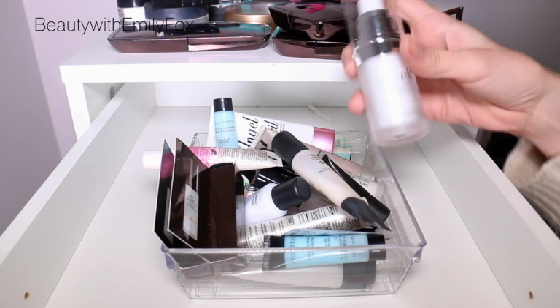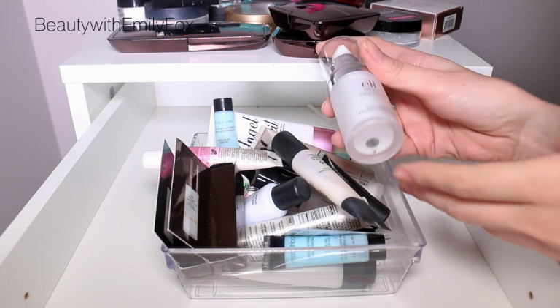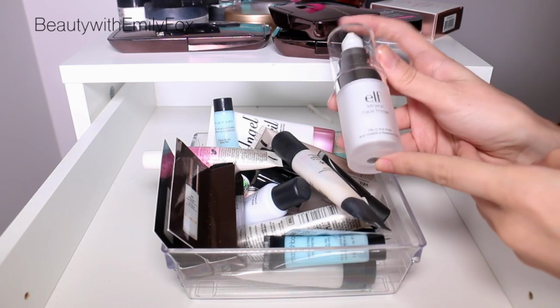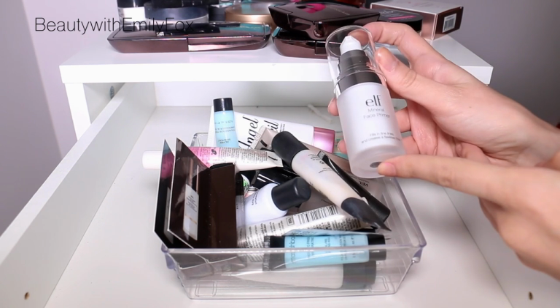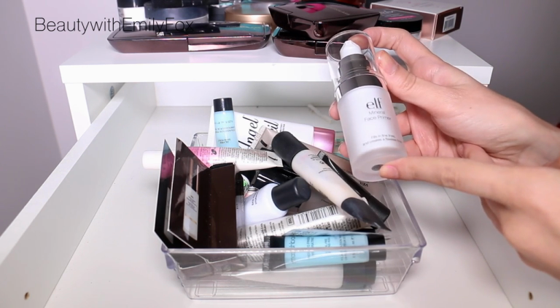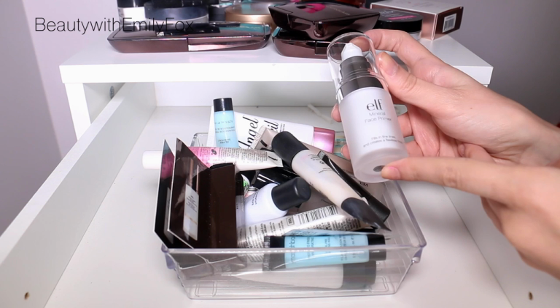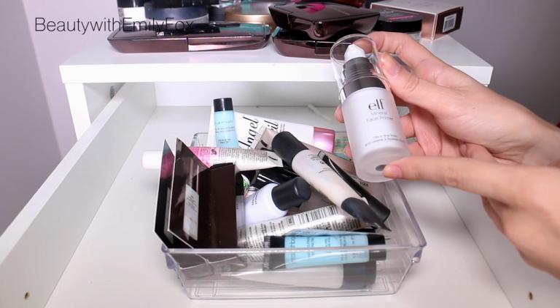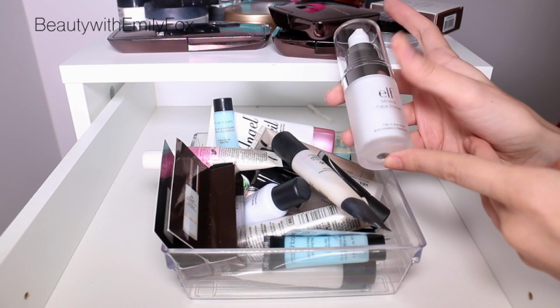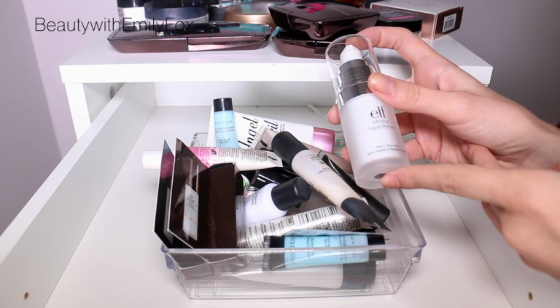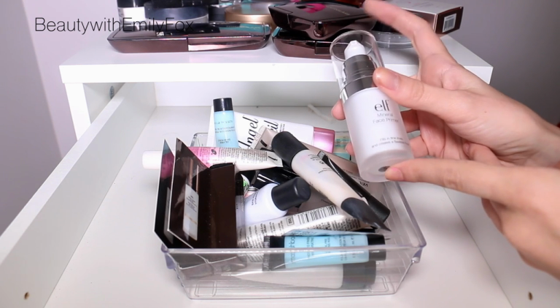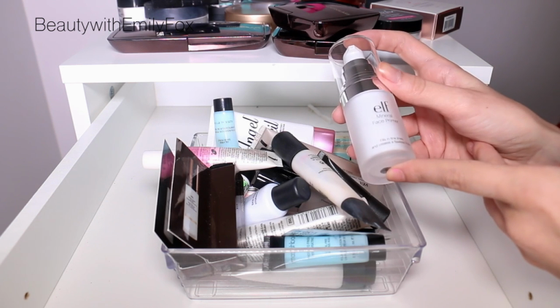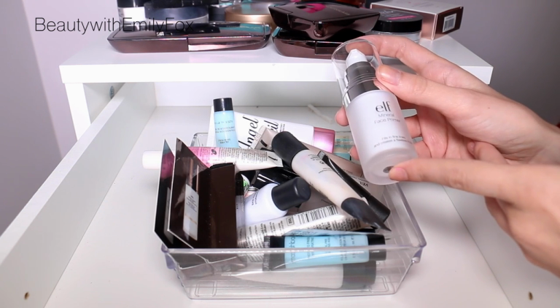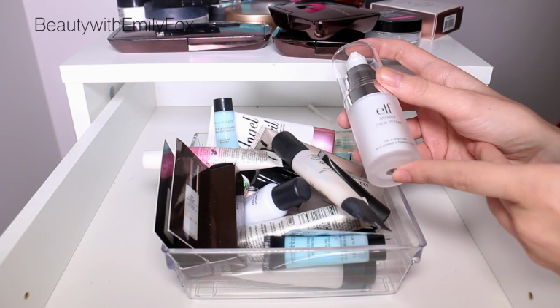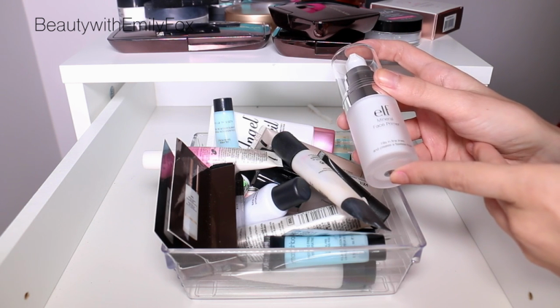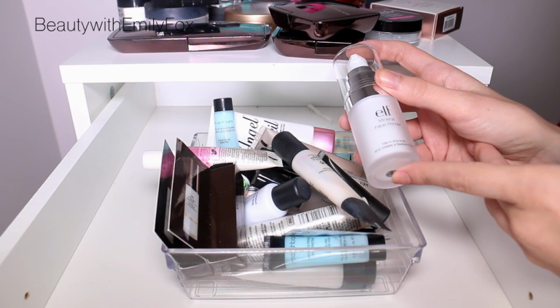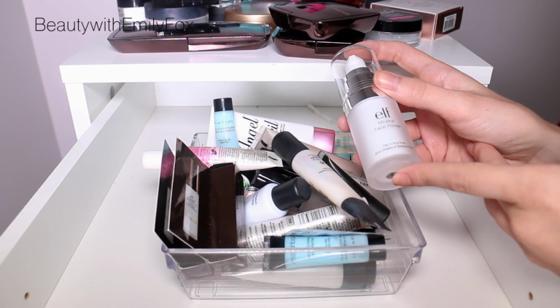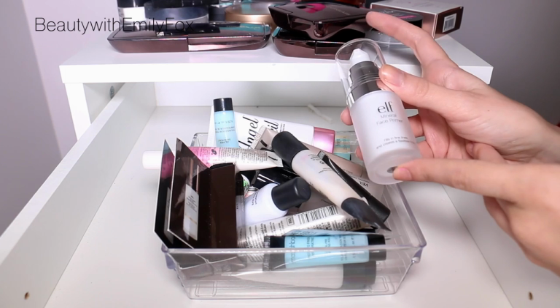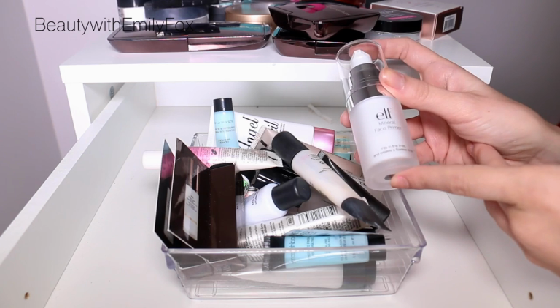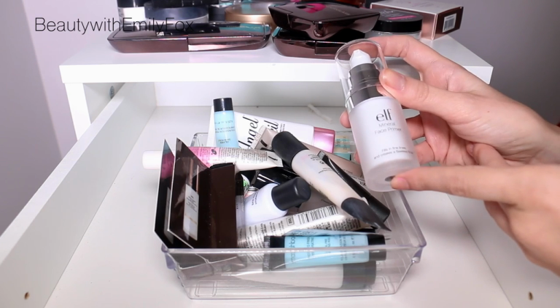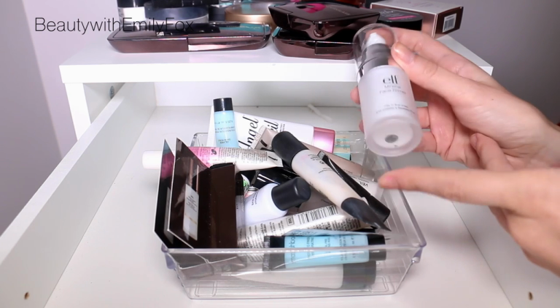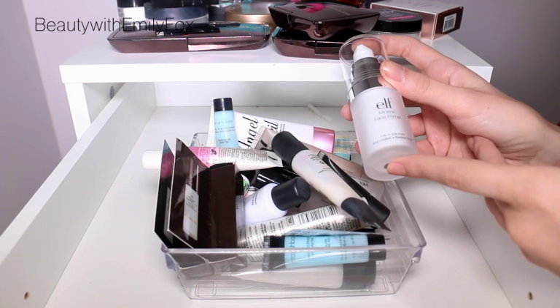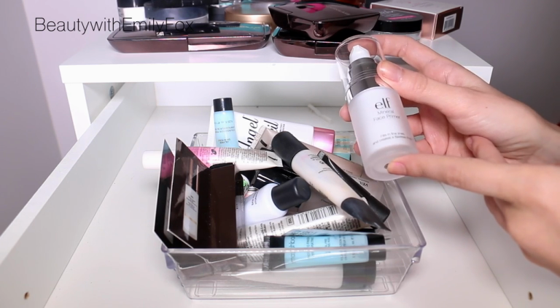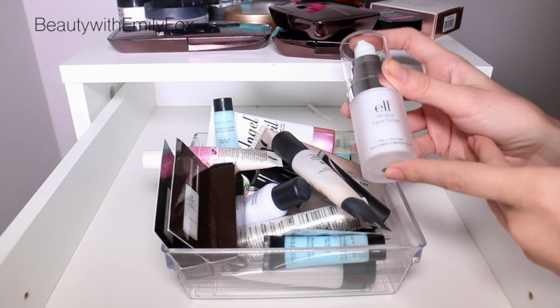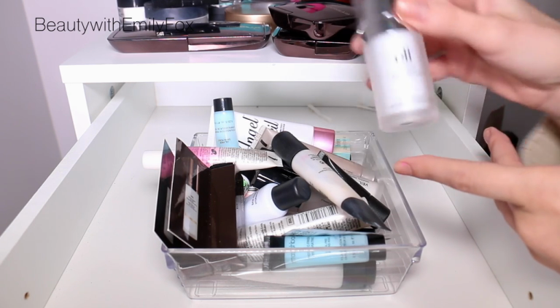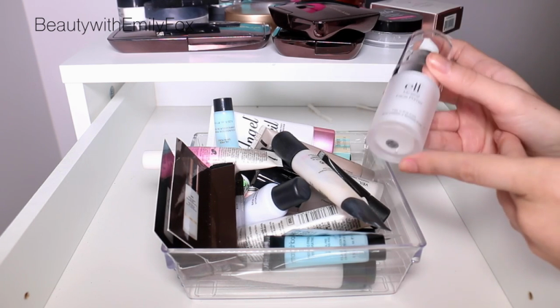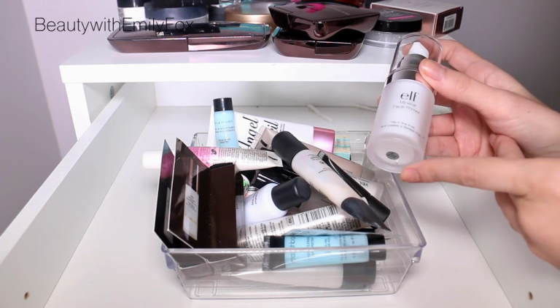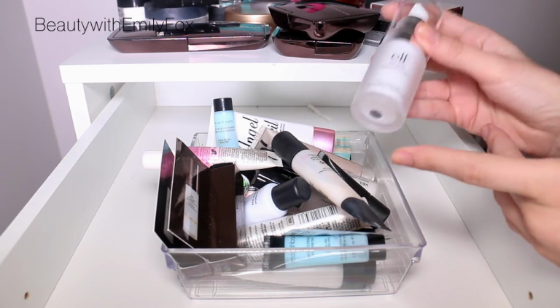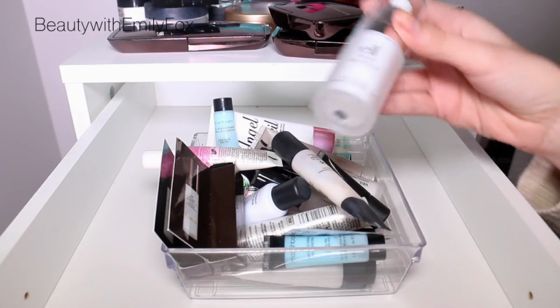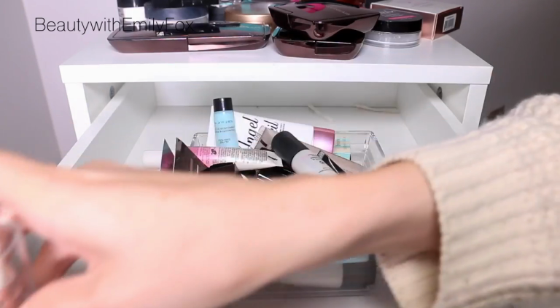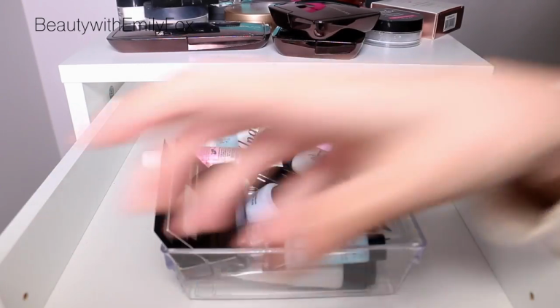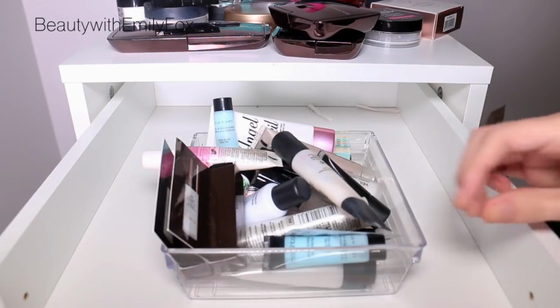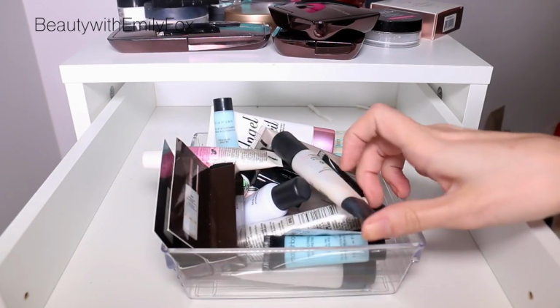The first thing is the e.l.f. mineral face primer. I'm getting rid of this simply because I'm not crazy about silicone-based primers, and this one is one of them. I just don't reach for this over any of the other products I have, so I'm going to get rid of it and pass it along to someone else.